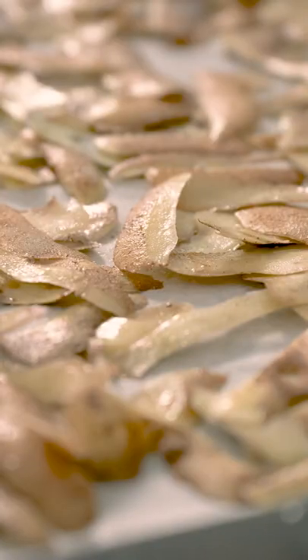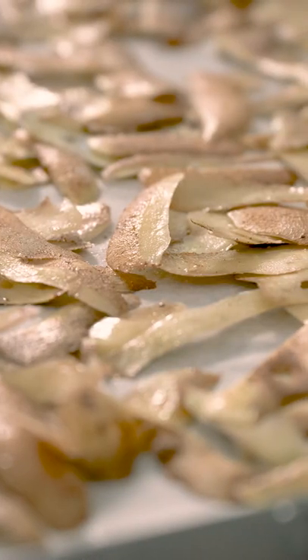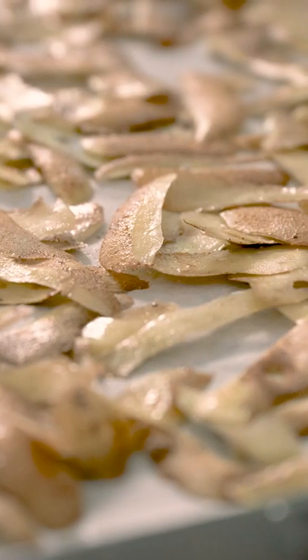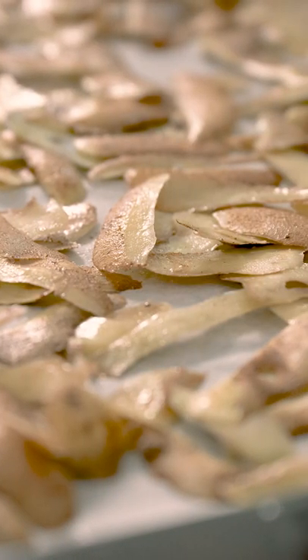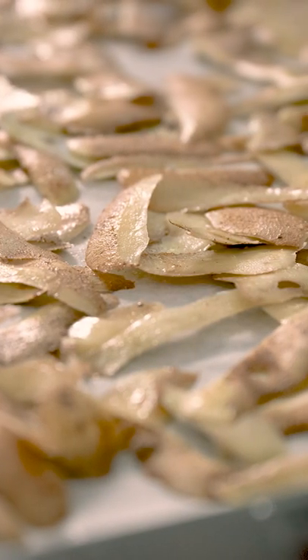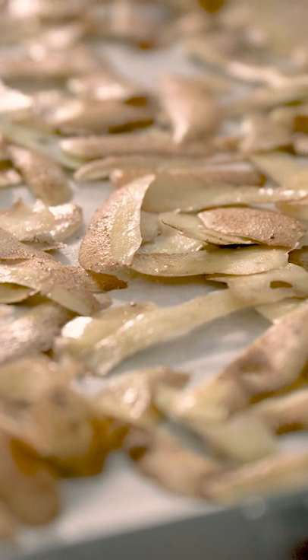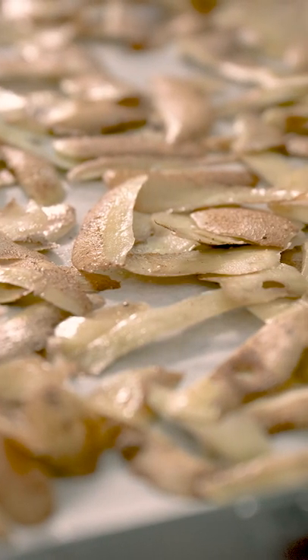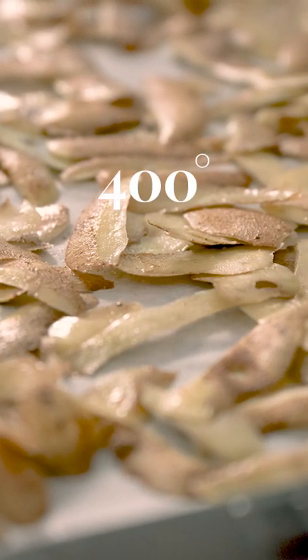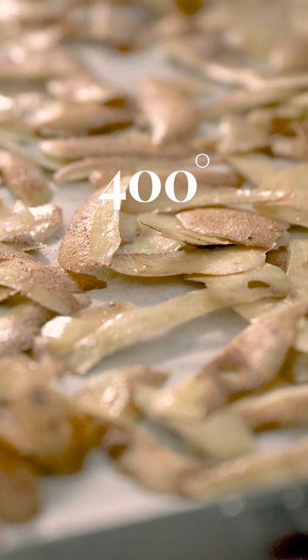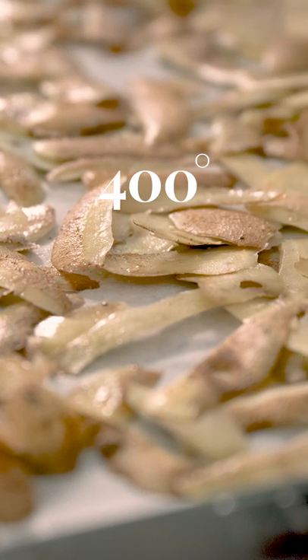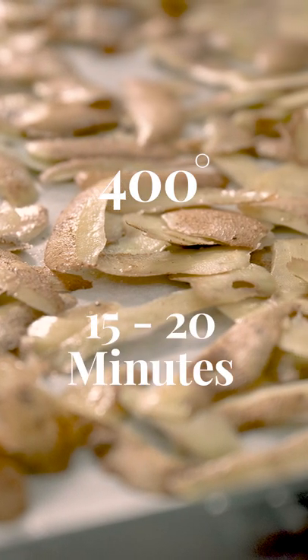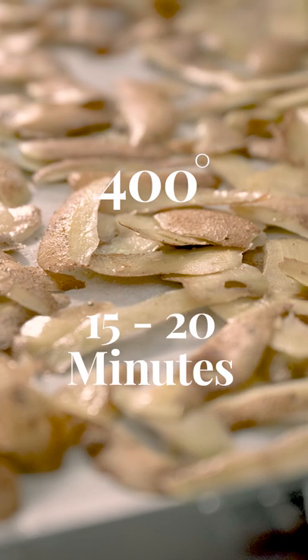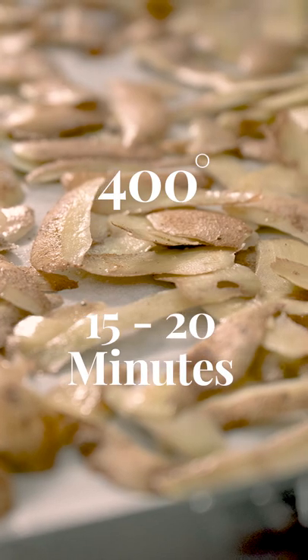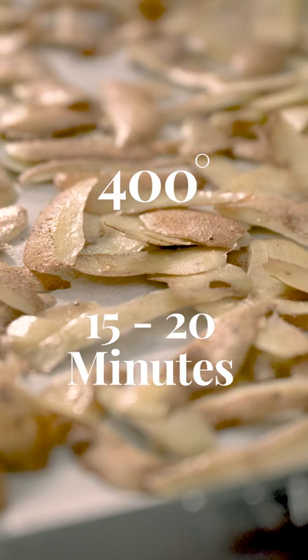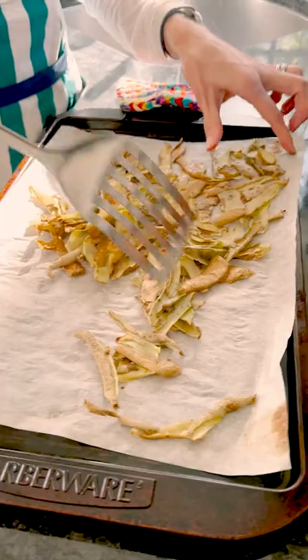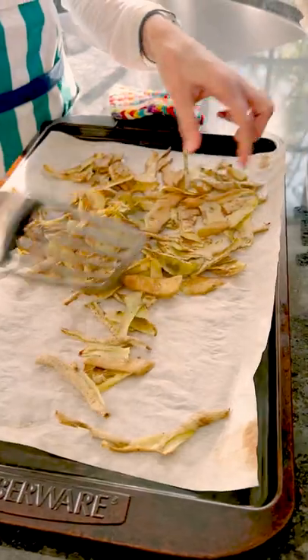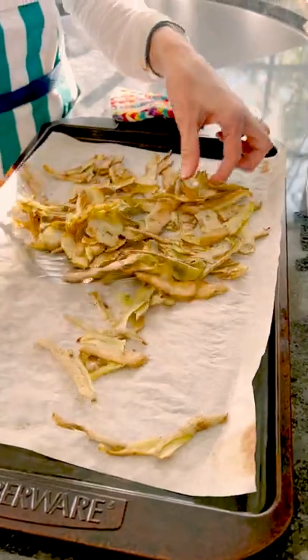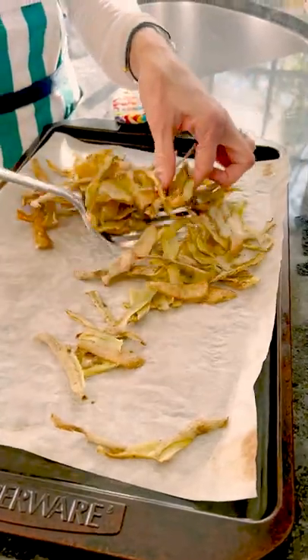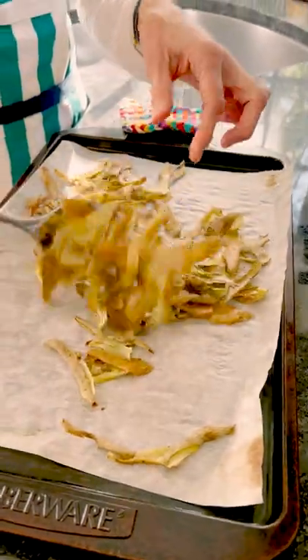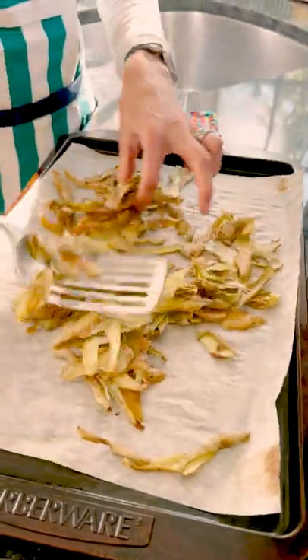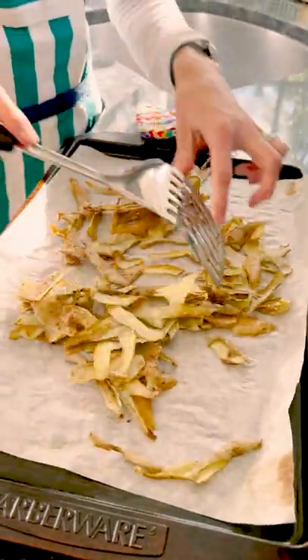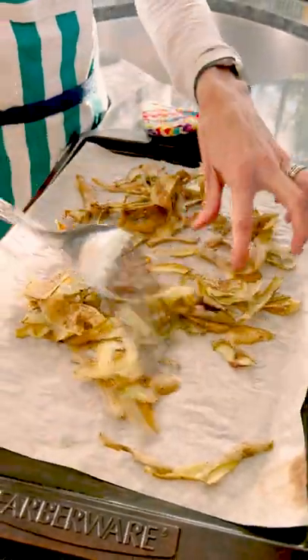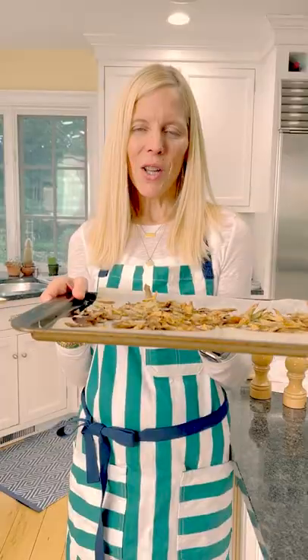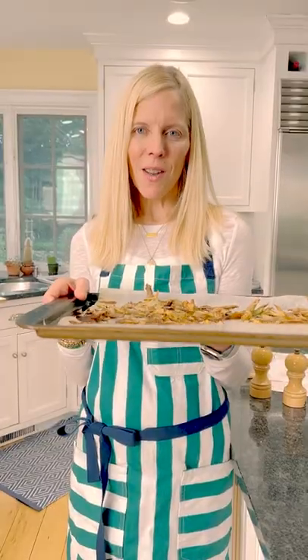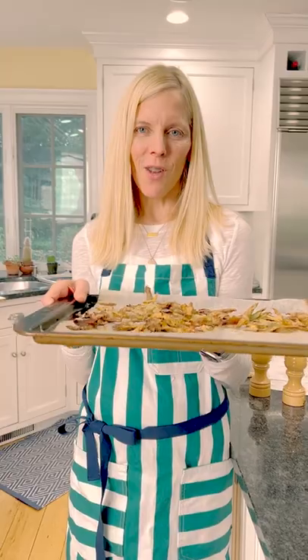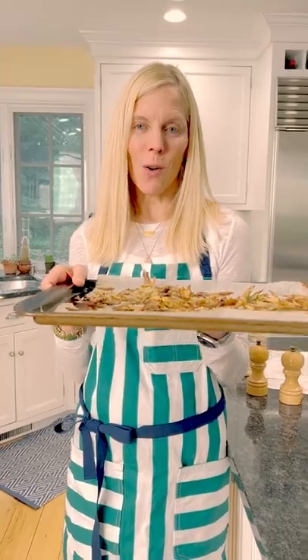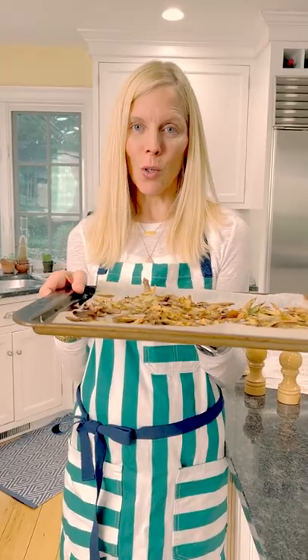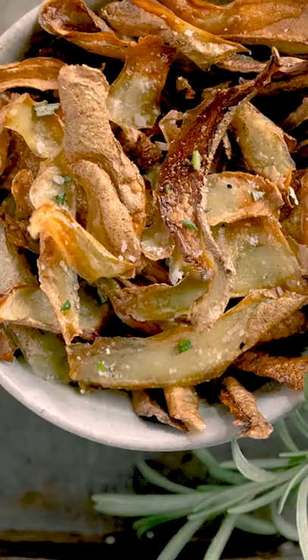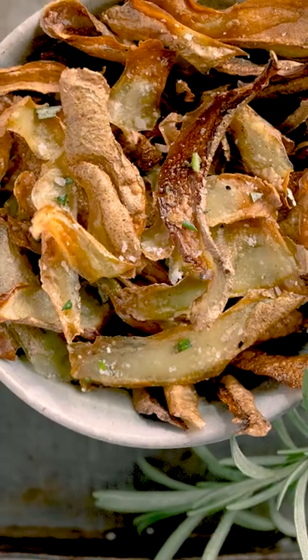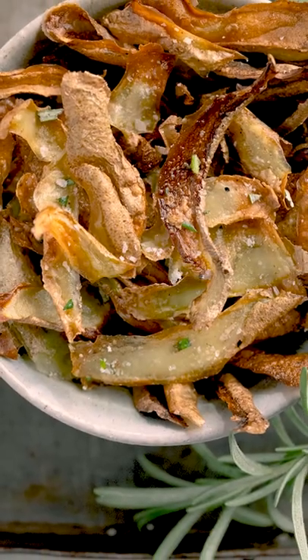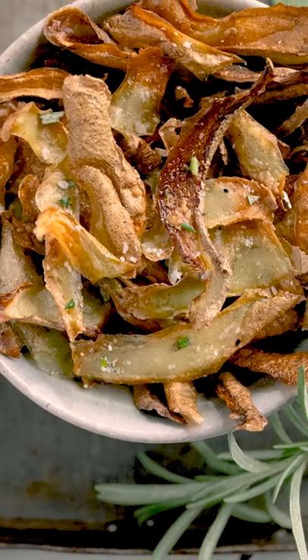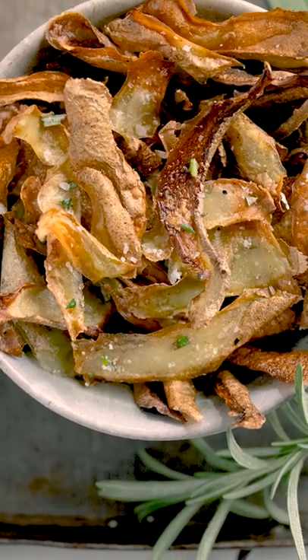Once they're spread out, you're going to bake at 400°F for 15 to 20 minutes, tossing in between. I took them out of the oven when they were golden and crisp. They're just a fun little snack.